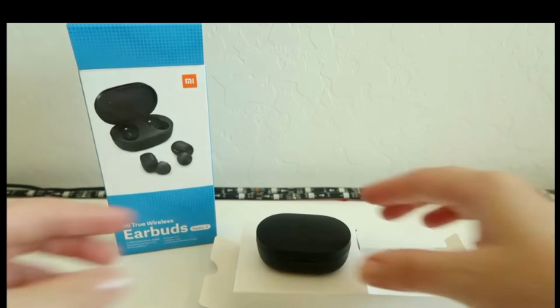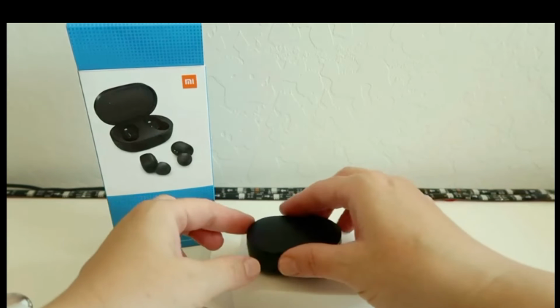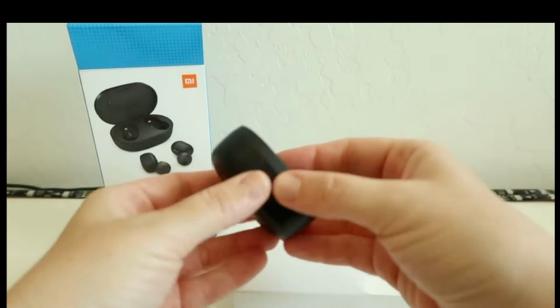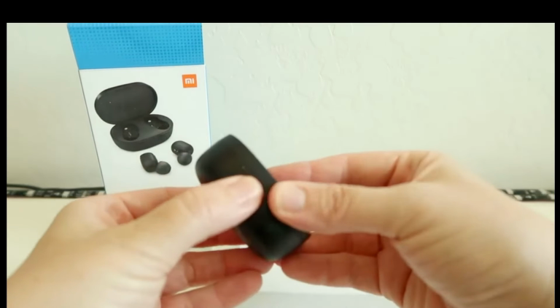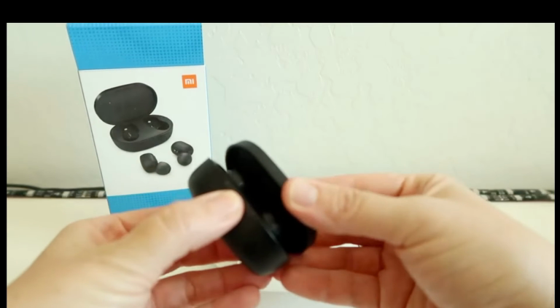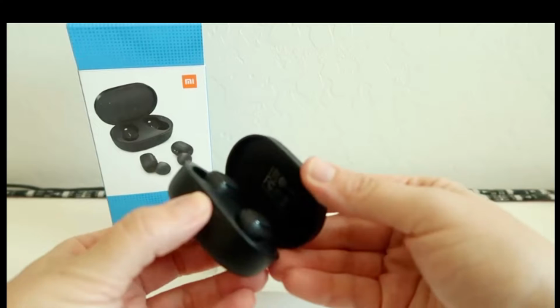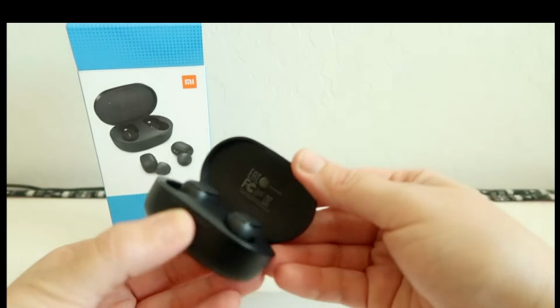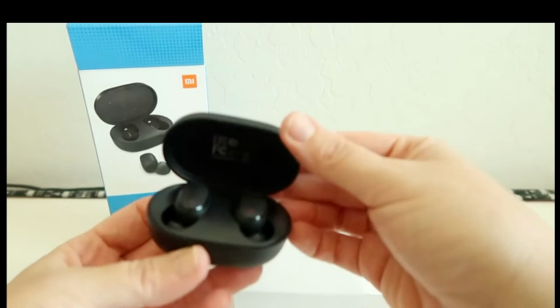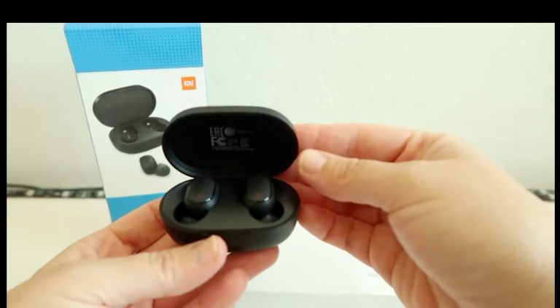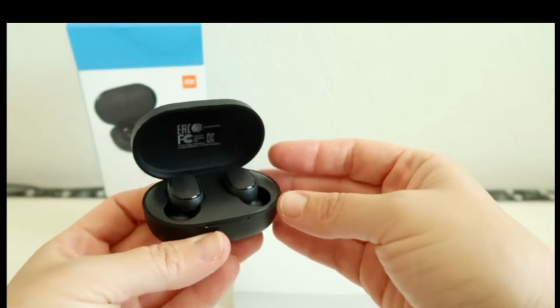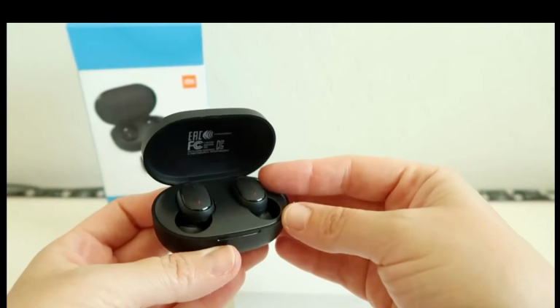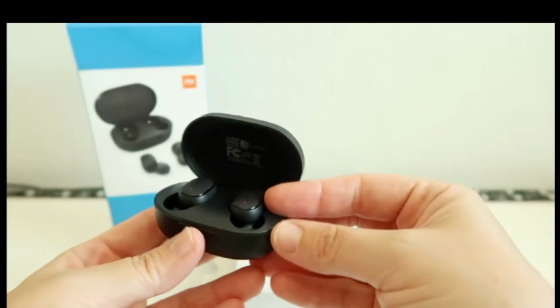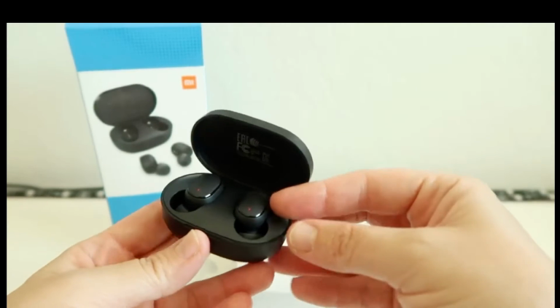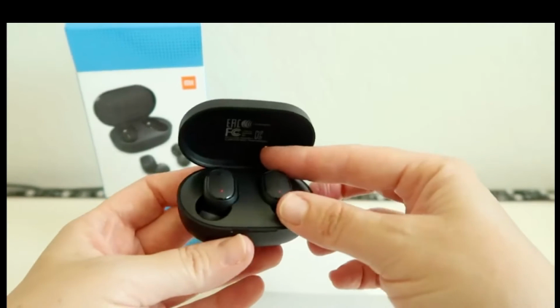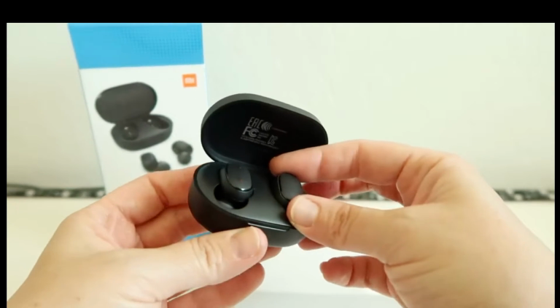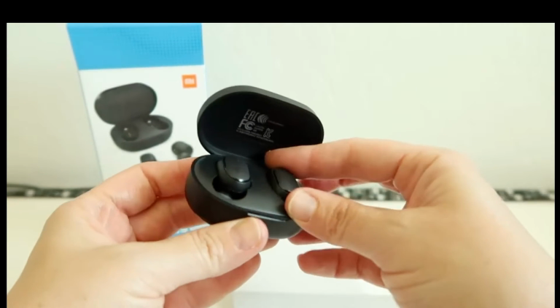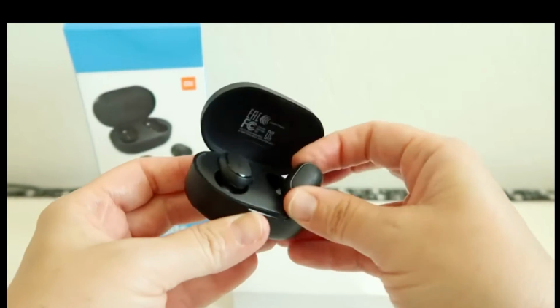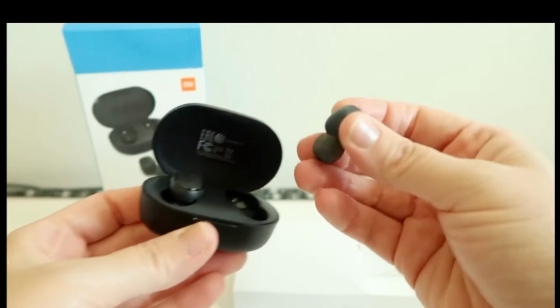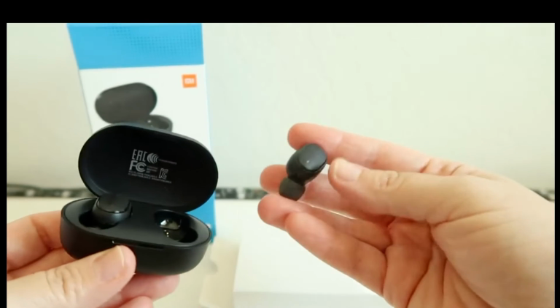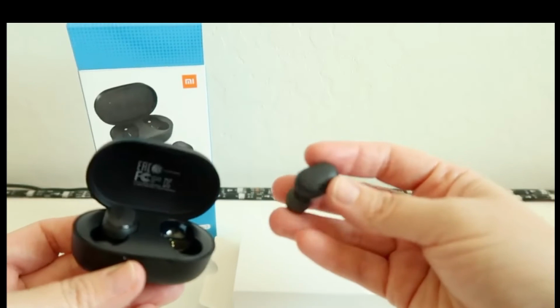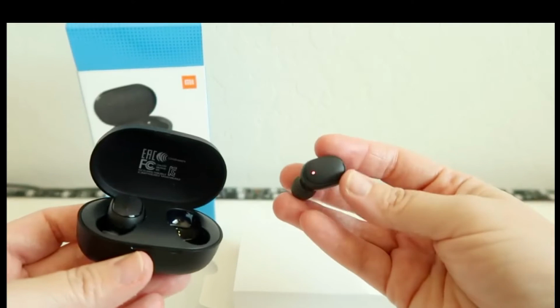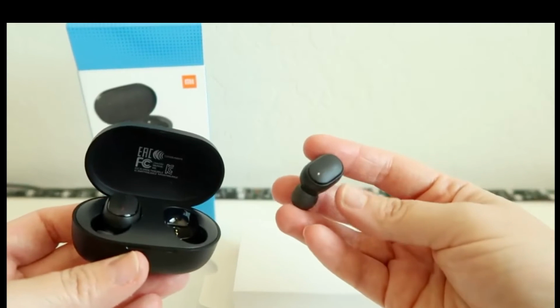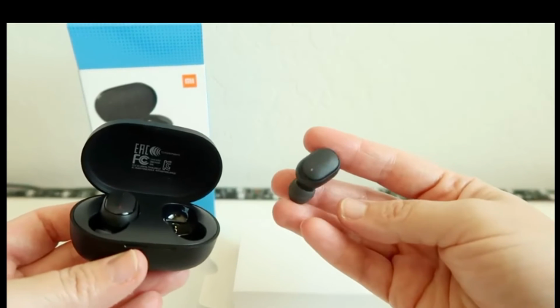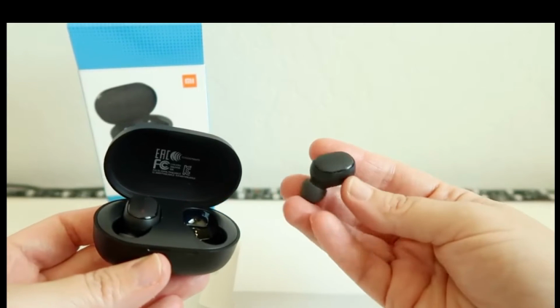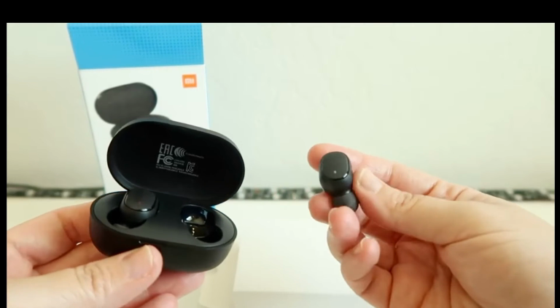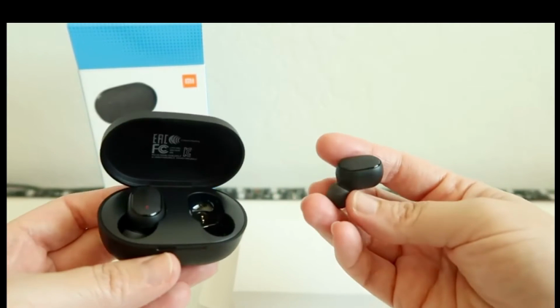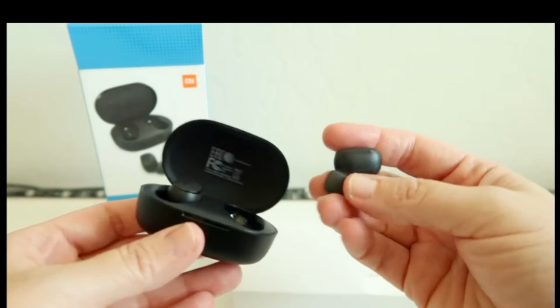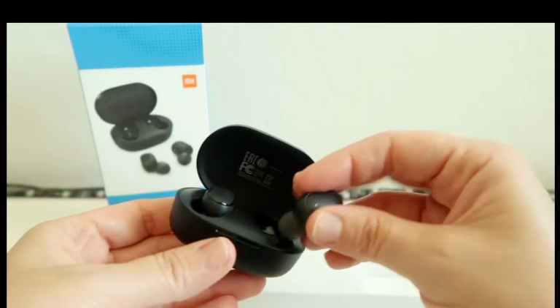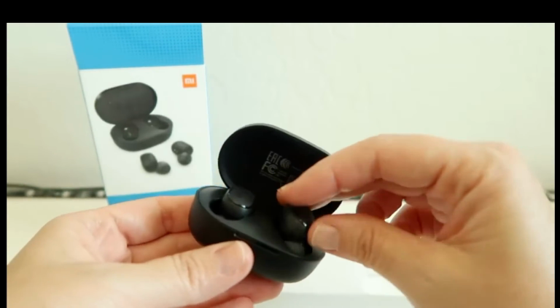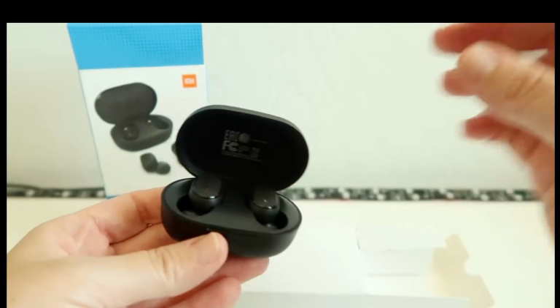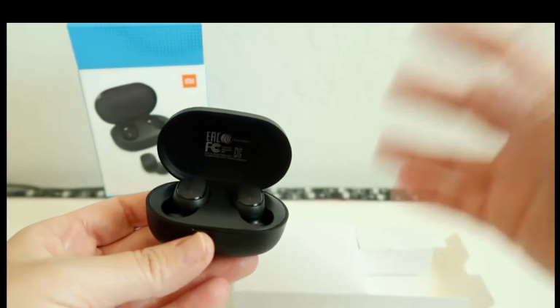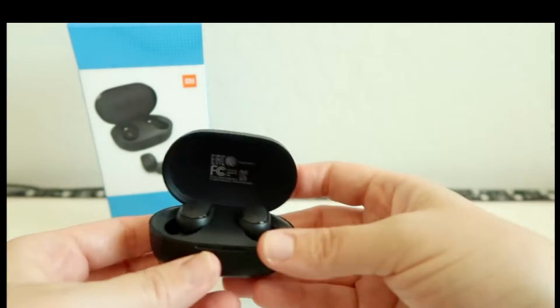I have with me a Xiaomi True Wireless Earbuds. To make these earbuds discoverable by your Fire Stick, you simply need to take out the earbuds from the case. A little white light will indicate if they are discoverable.